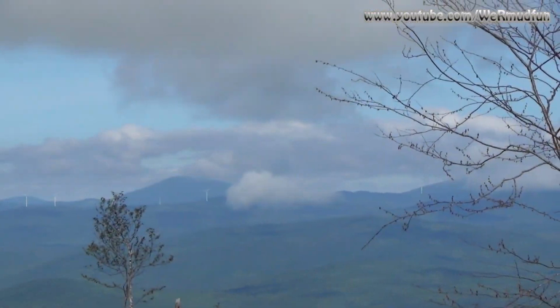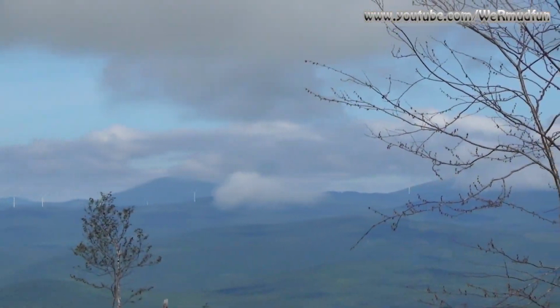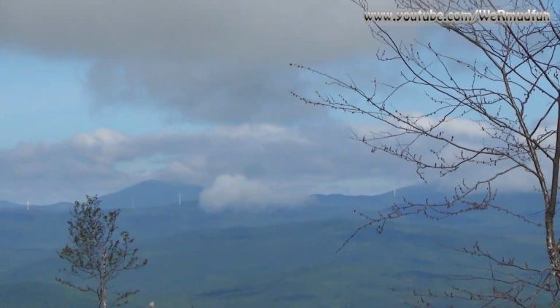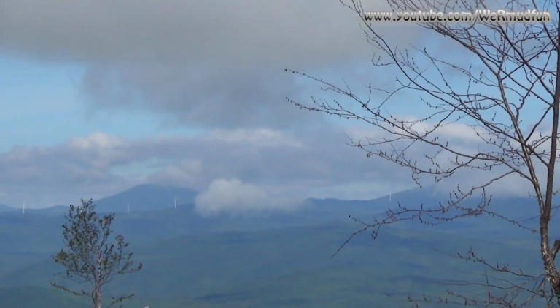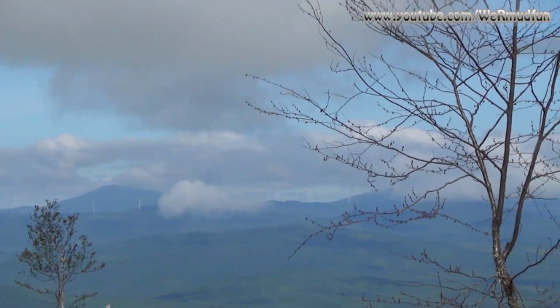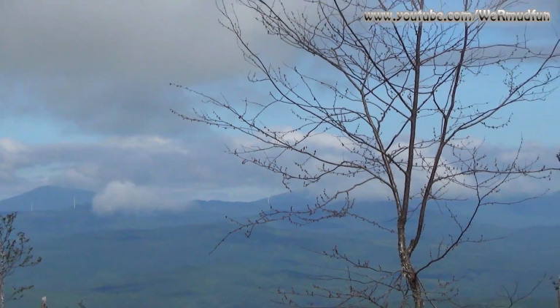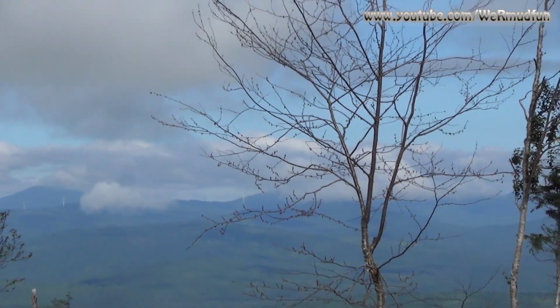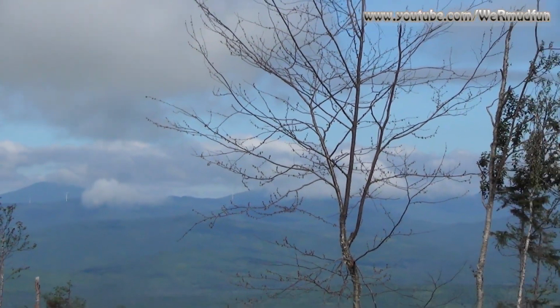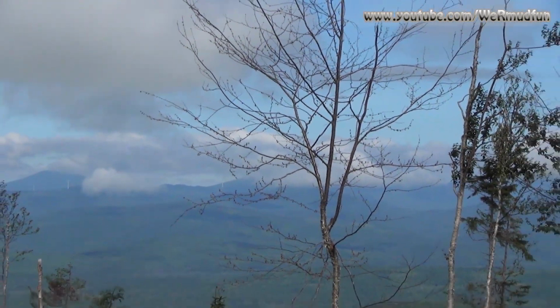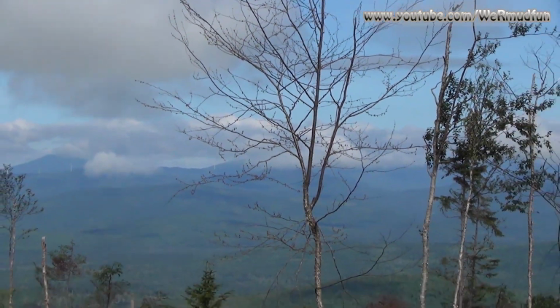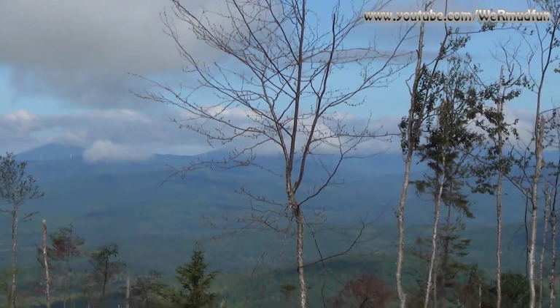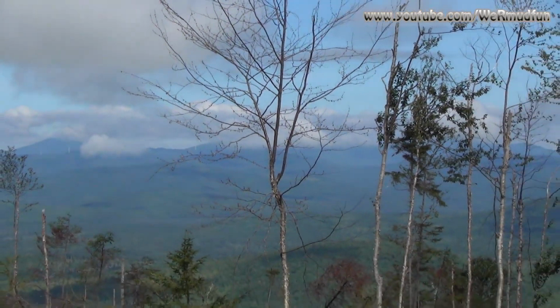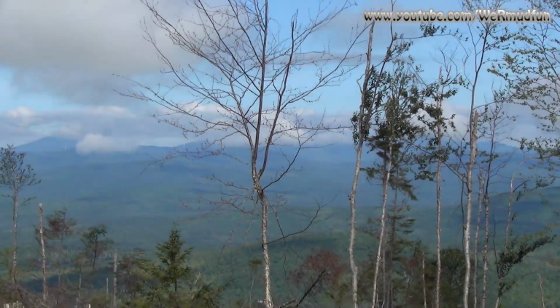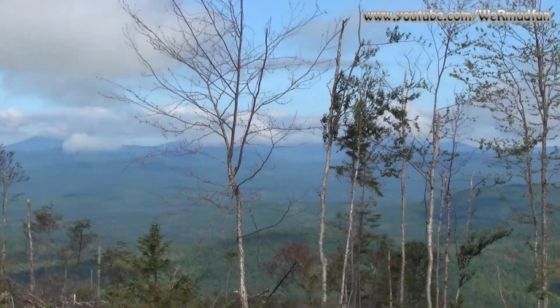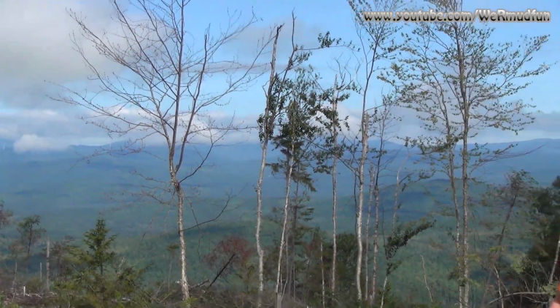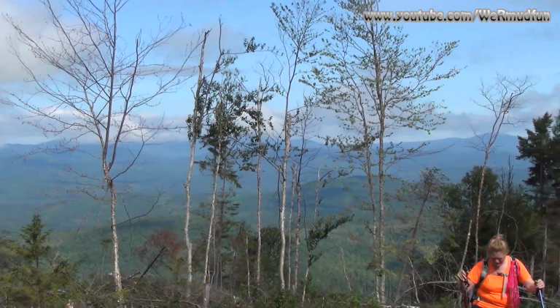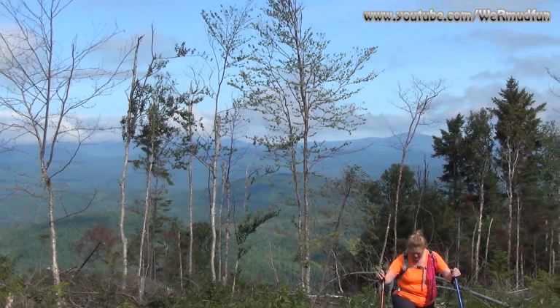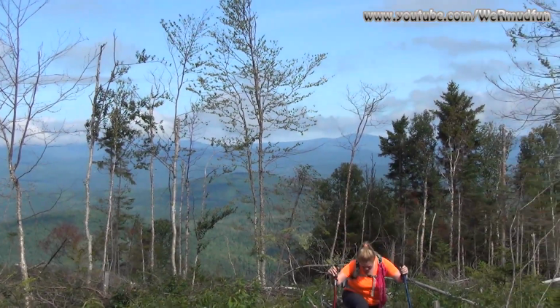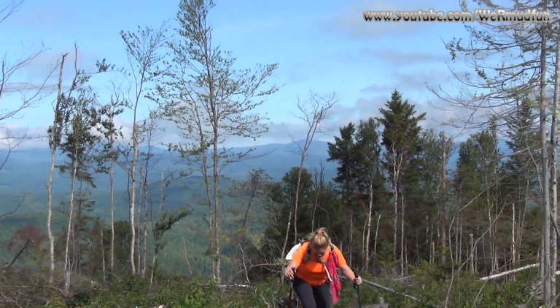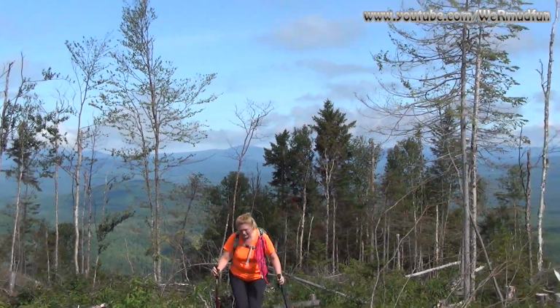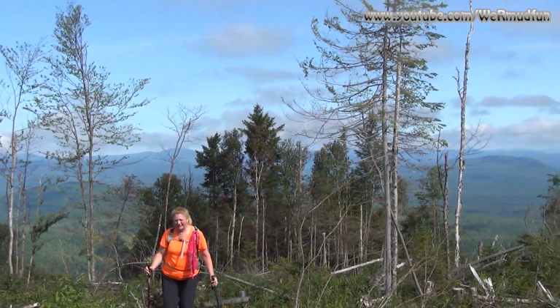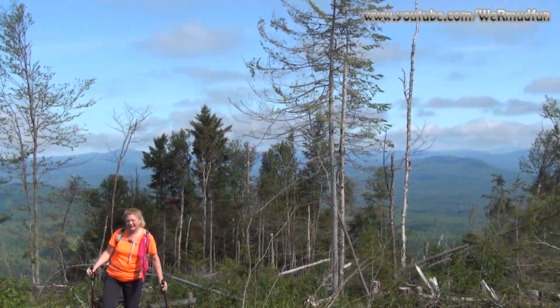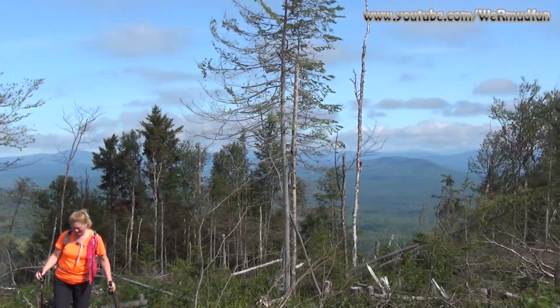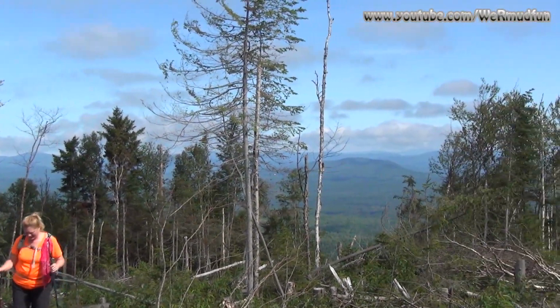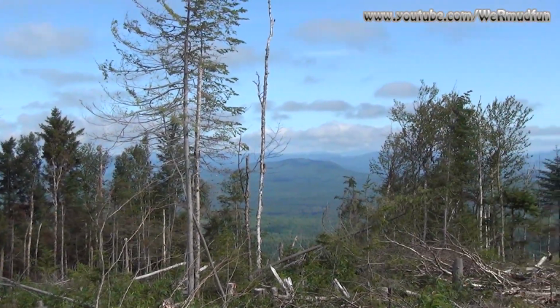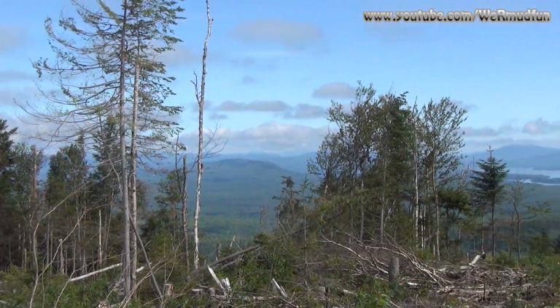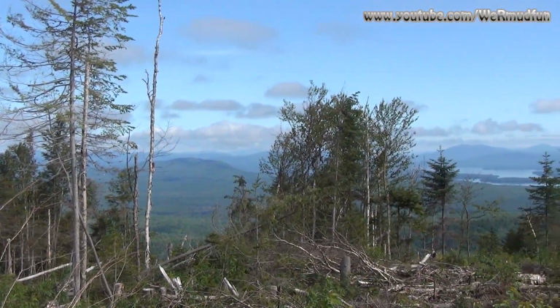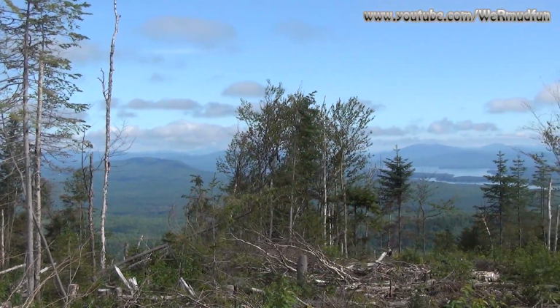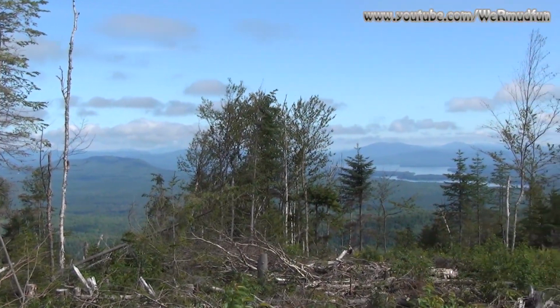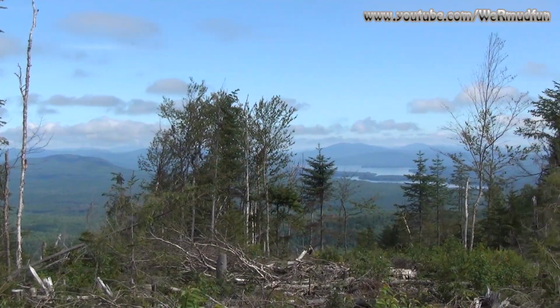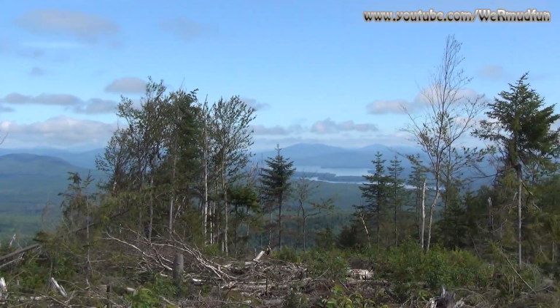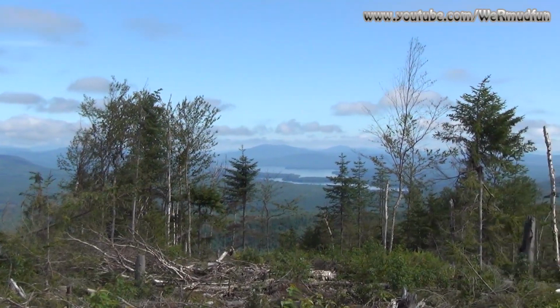We're just down from the summit. I don't think there's any views up there. It's called Cambridge Black, but they may want to reconsider it — I'll call it Cambridge Bald. They've really raped this mountain. Holy moly.